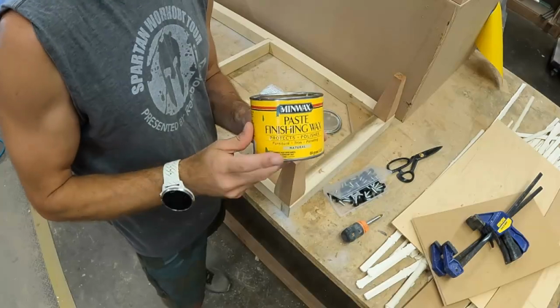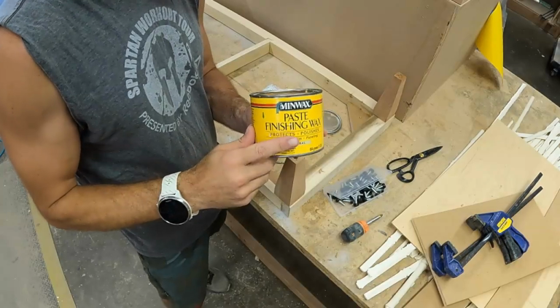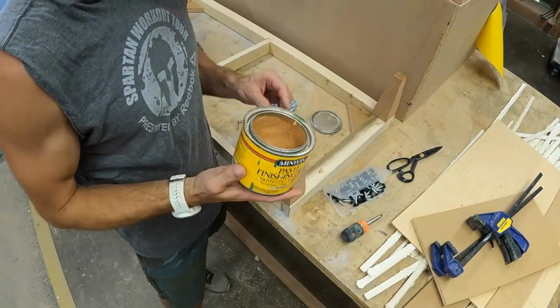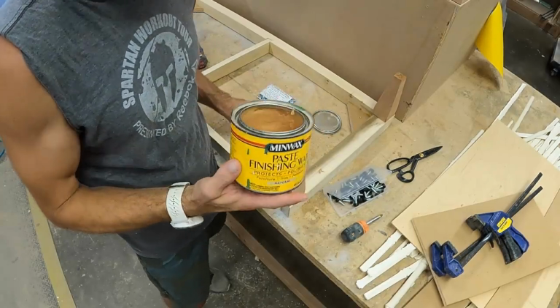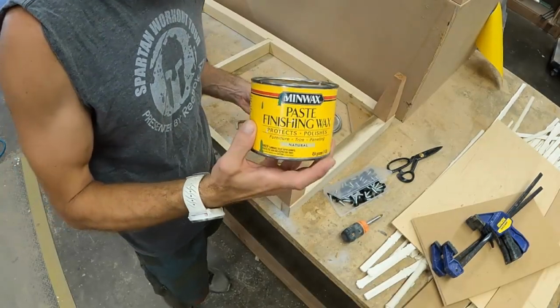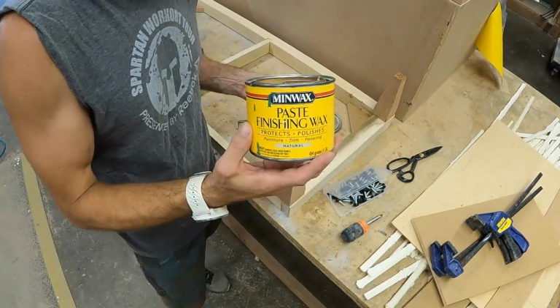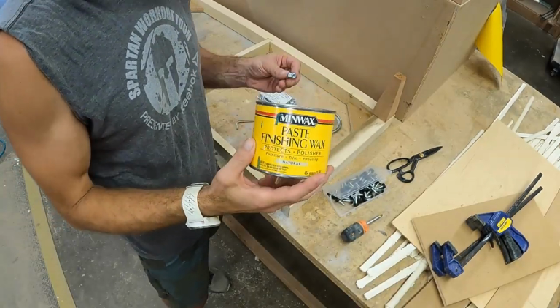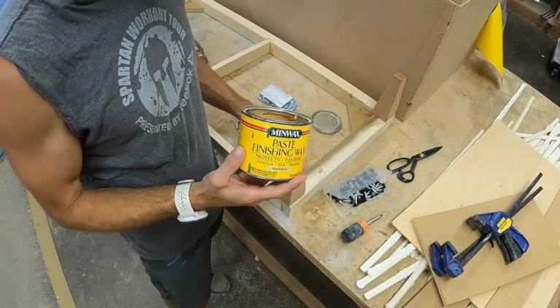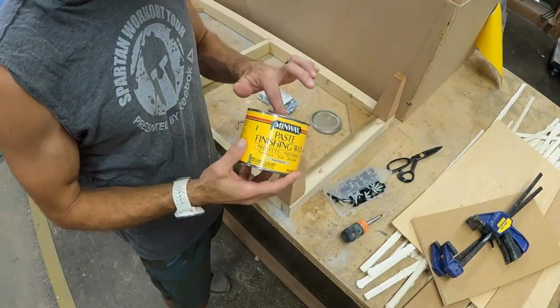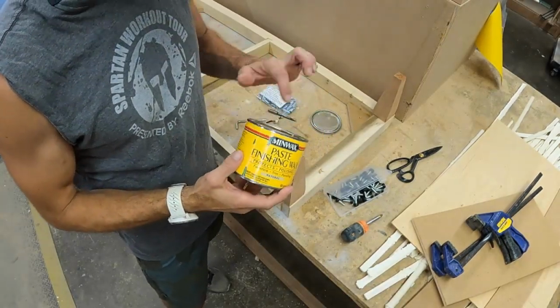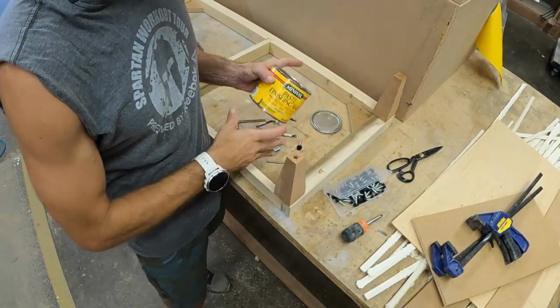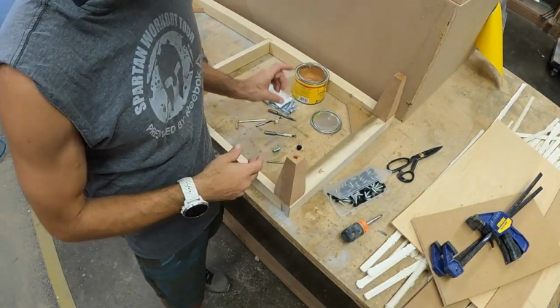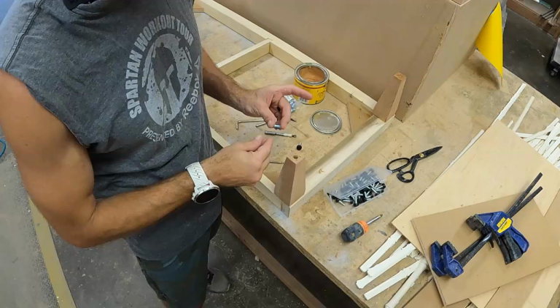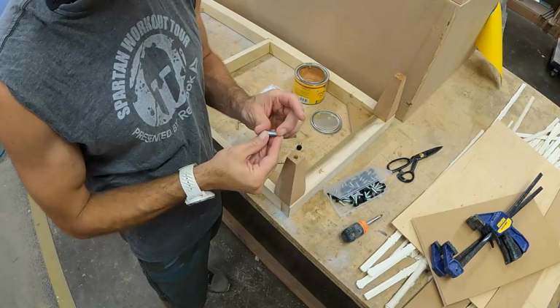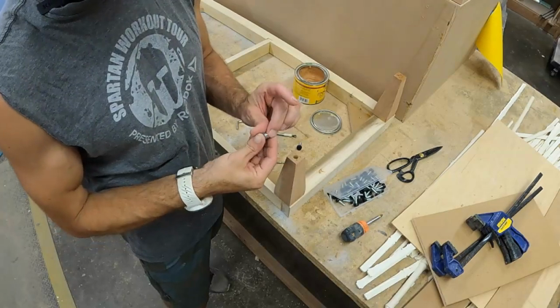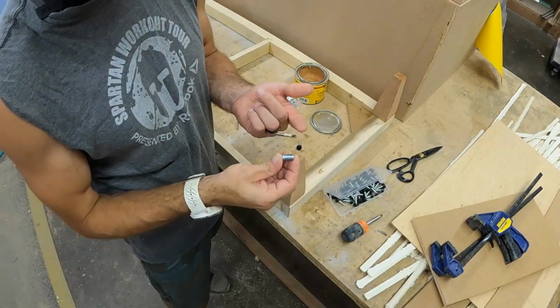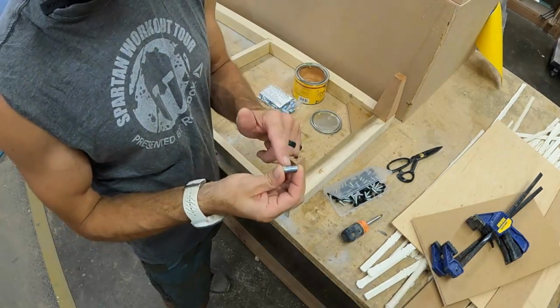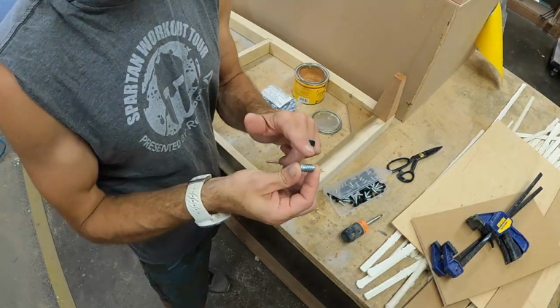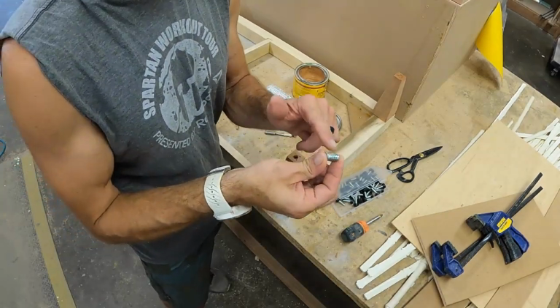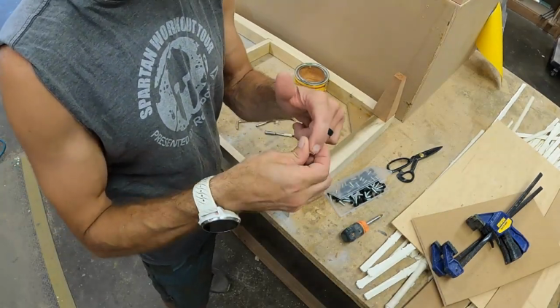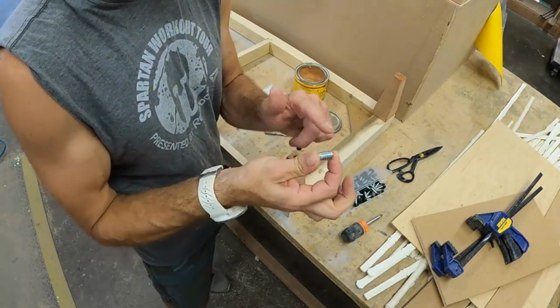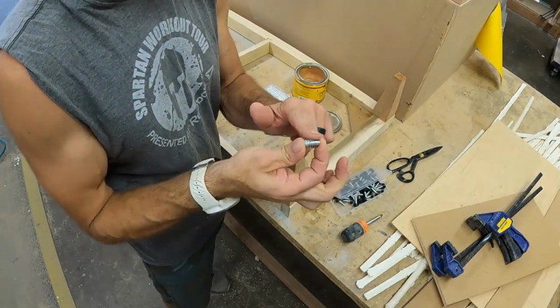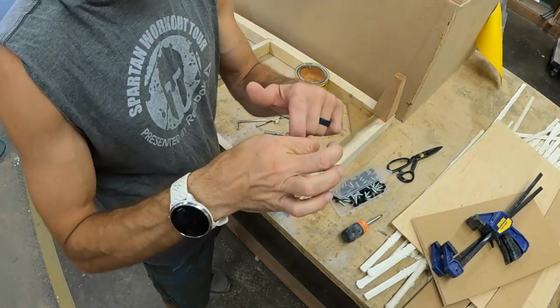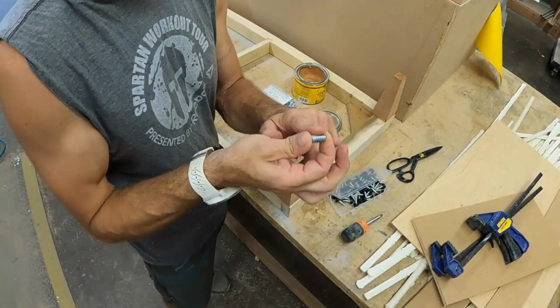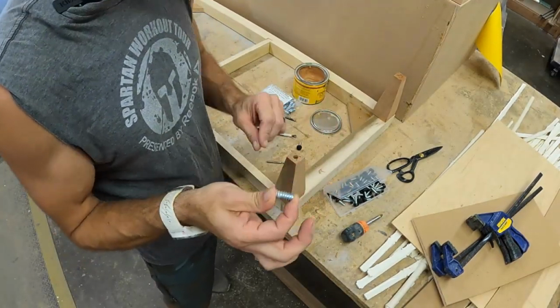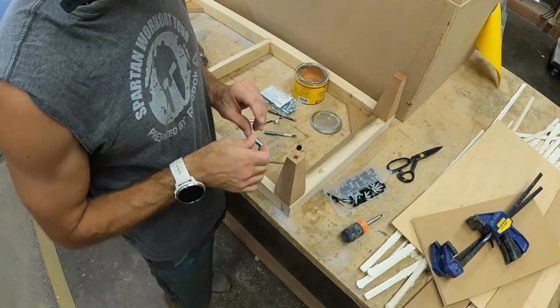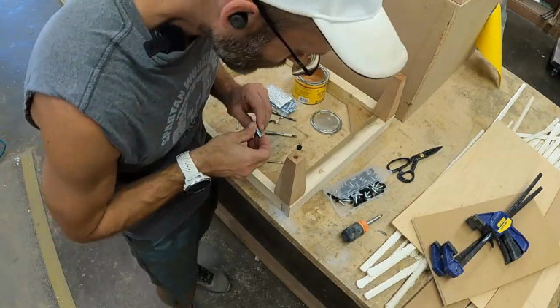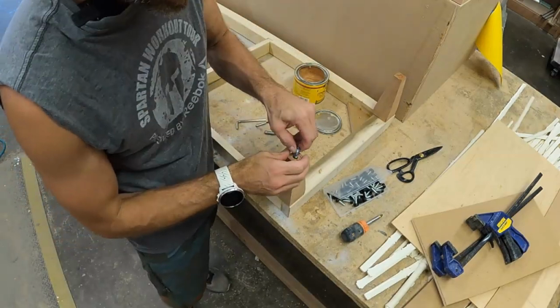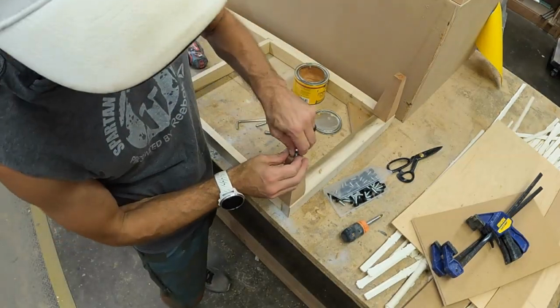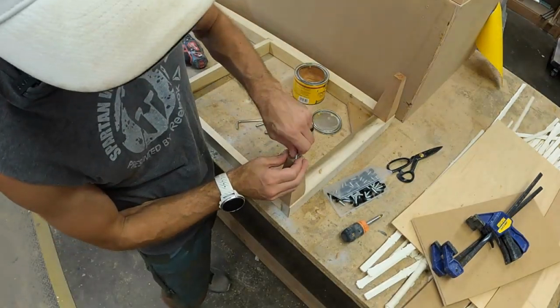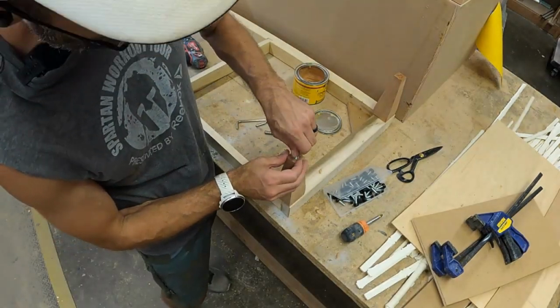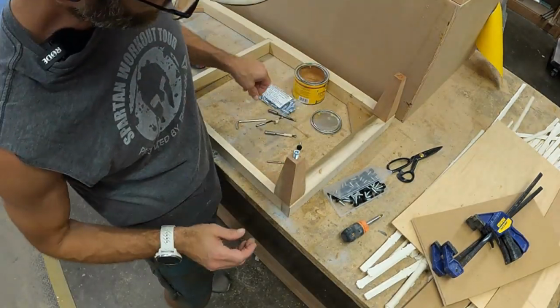Here's a quick tip: use a little bit of wax — the kind you use for waxing your tool beds. Take just a tiny bit of that and put it on the threads. Doesn't take much, but now it'll make this thing thread in there much easier.